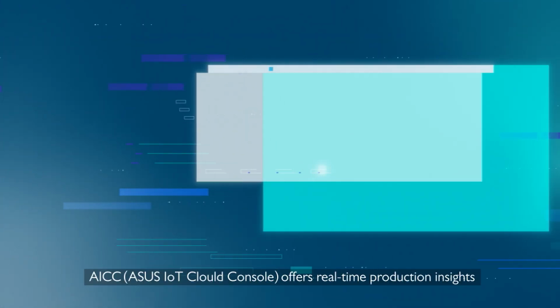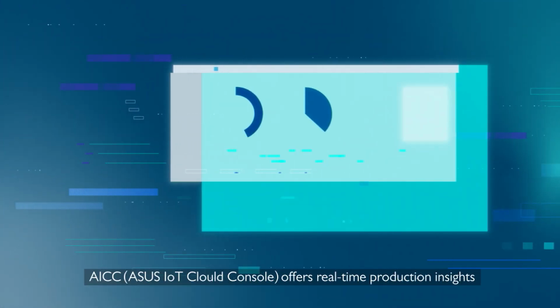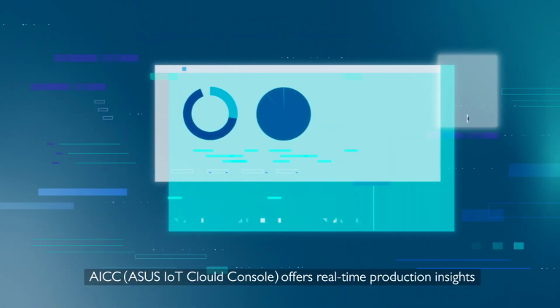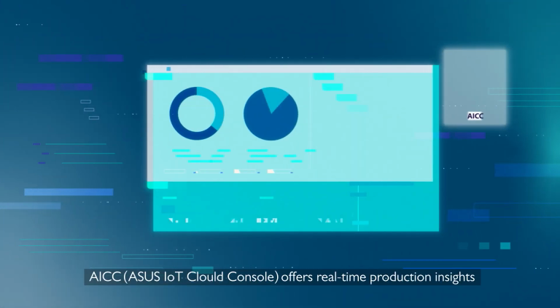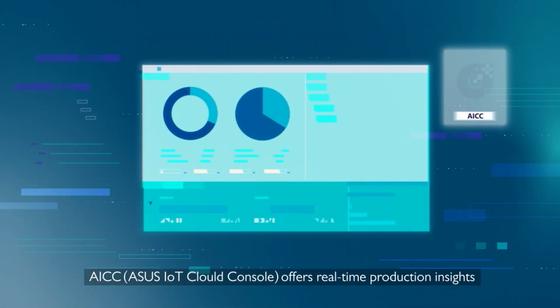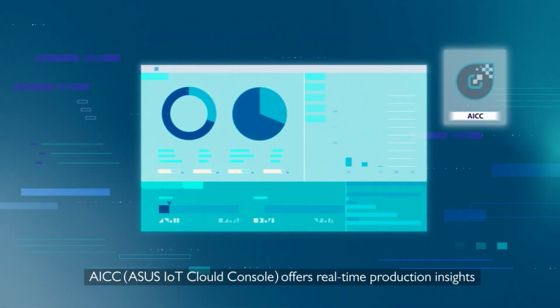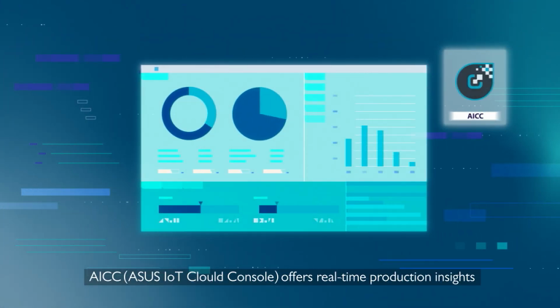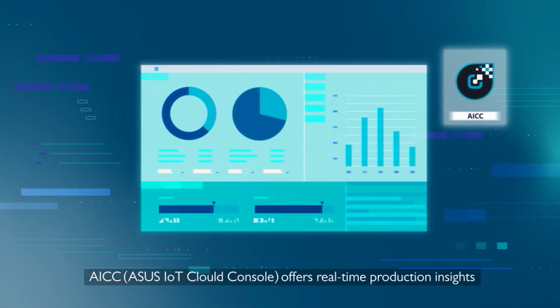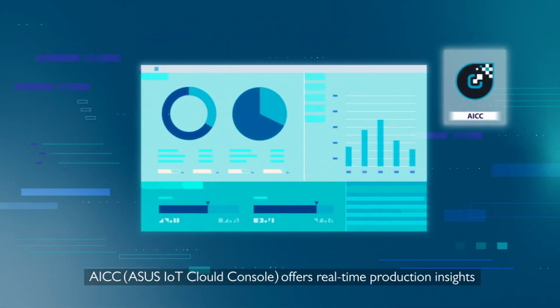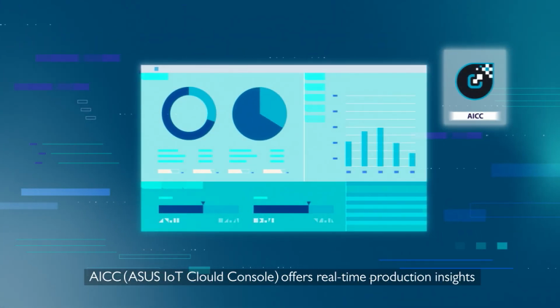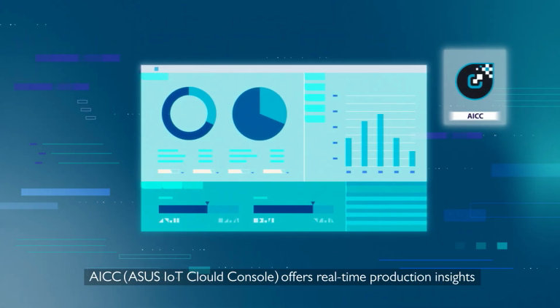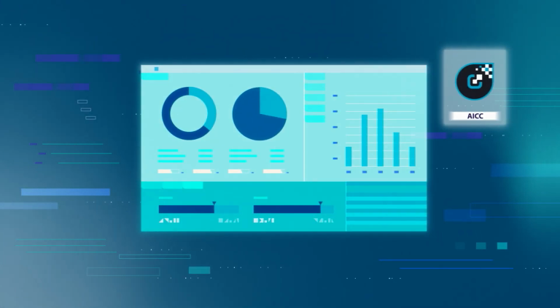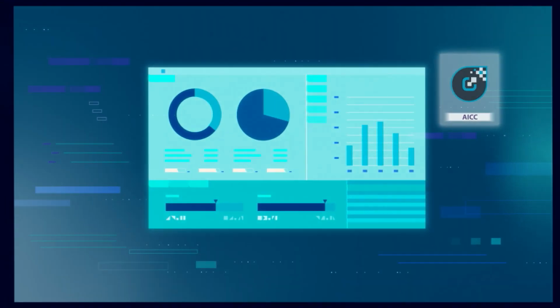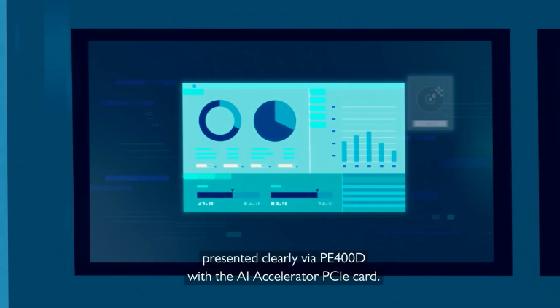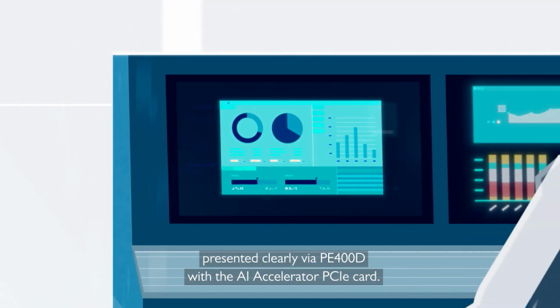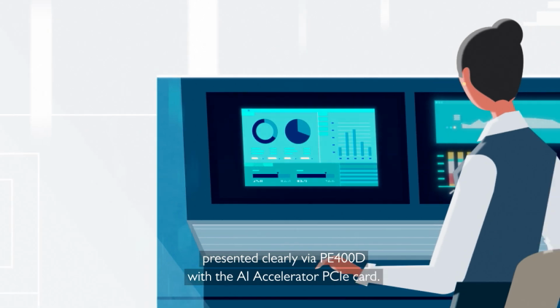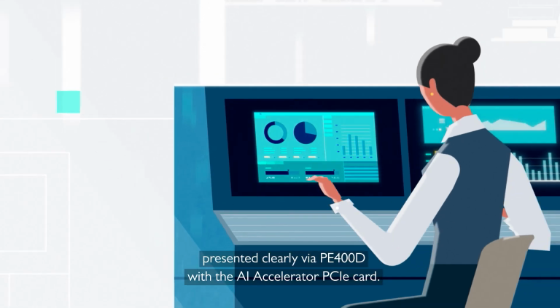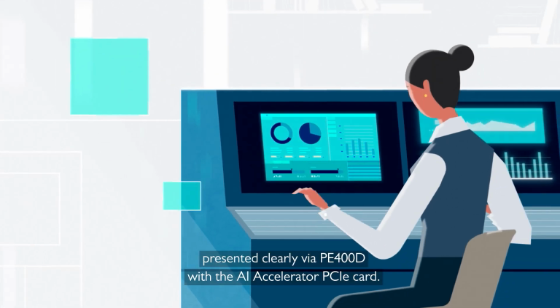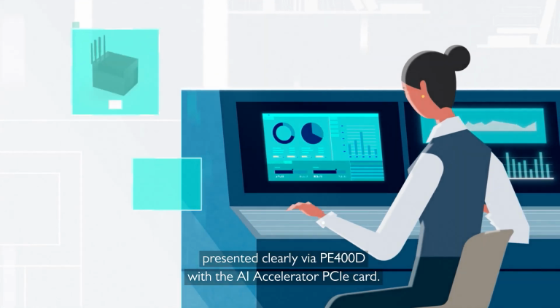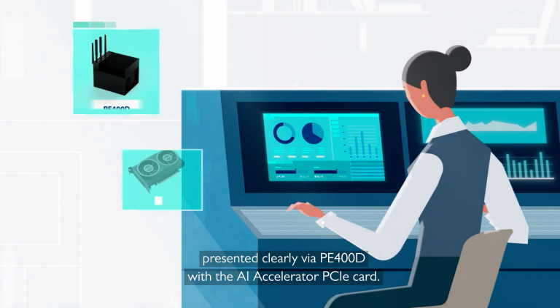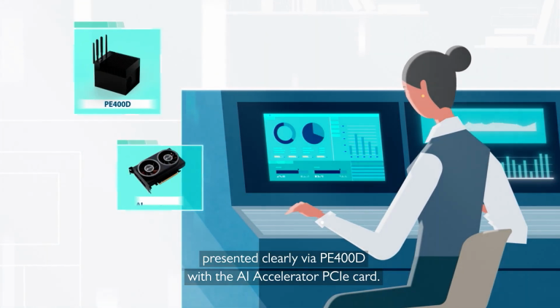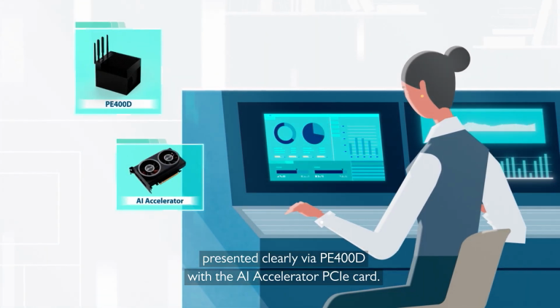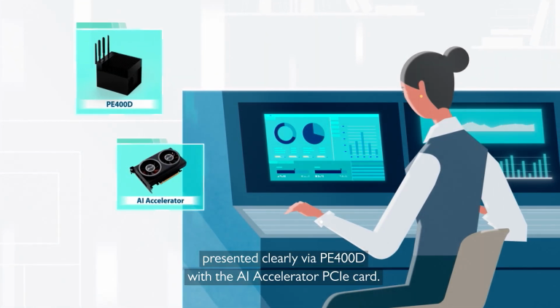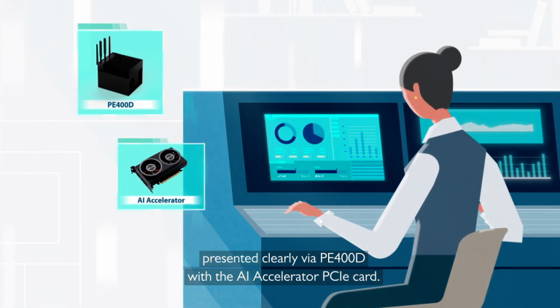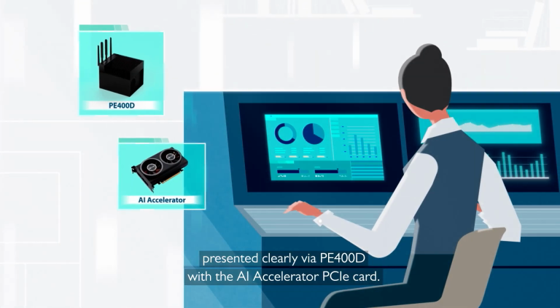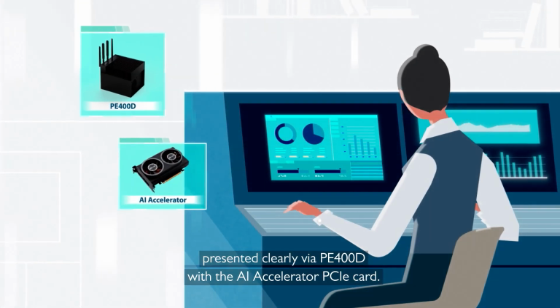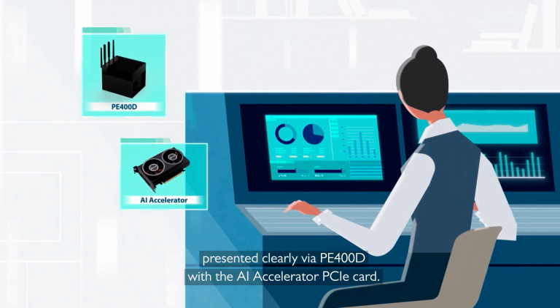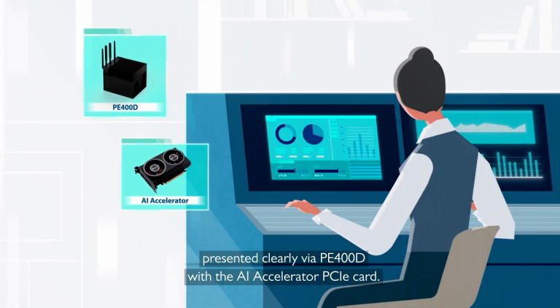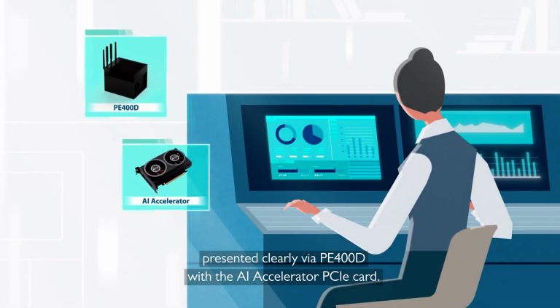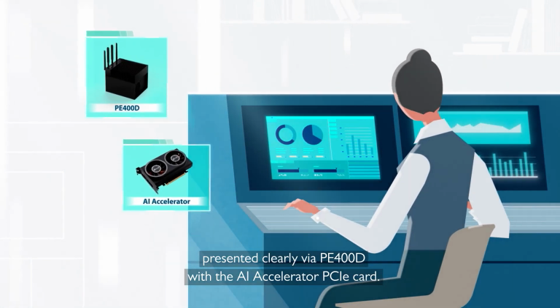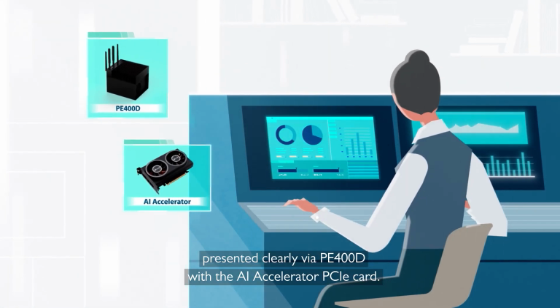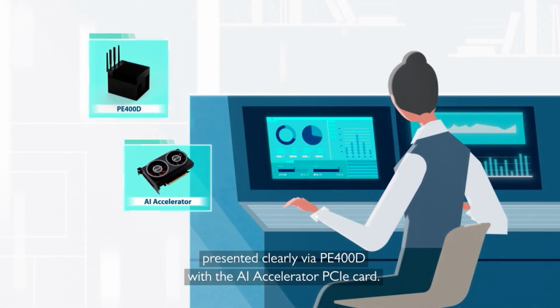AICC offers real-time production insights, presented clearly via PE-400D with the AI Accelerator PCIe card.